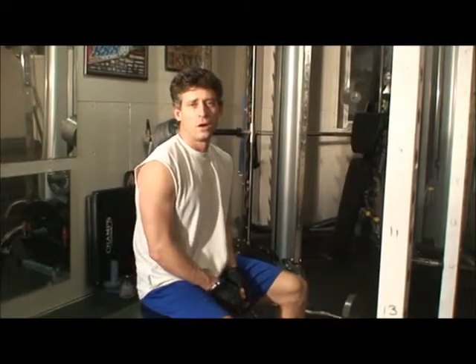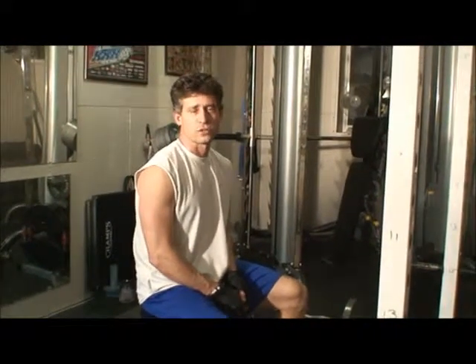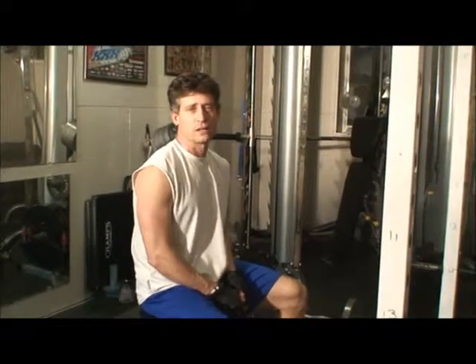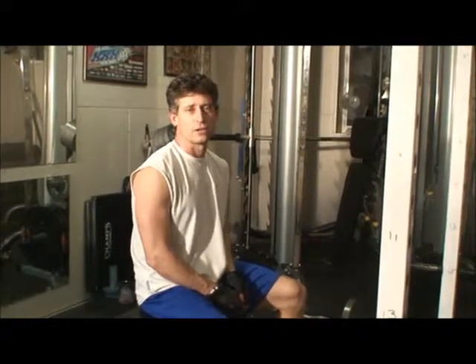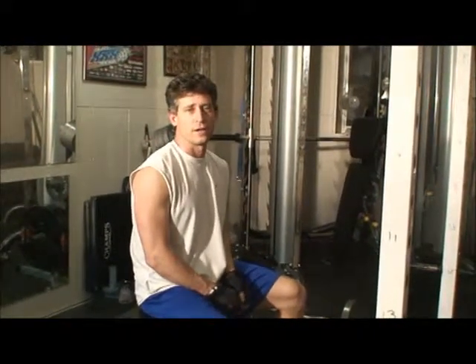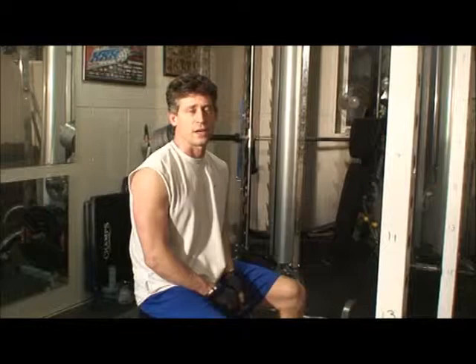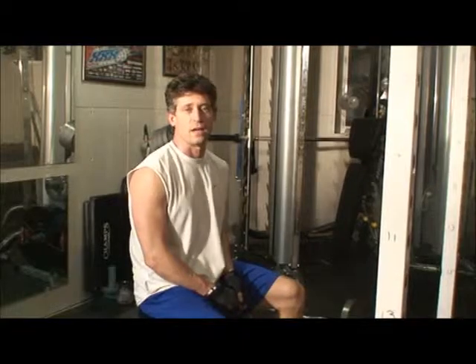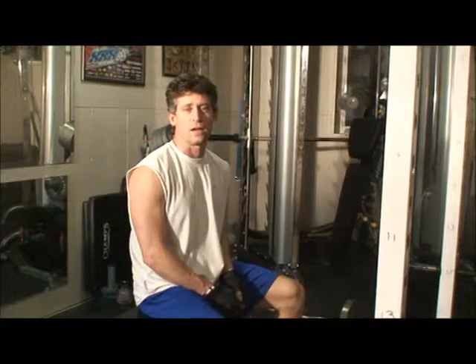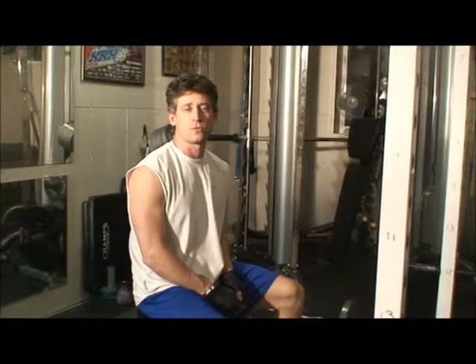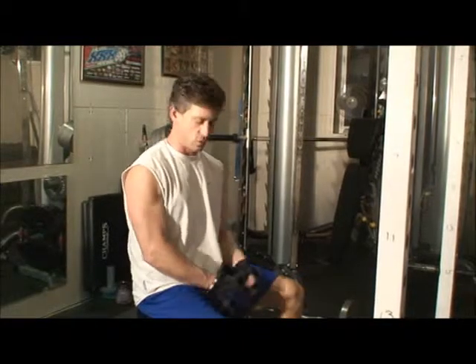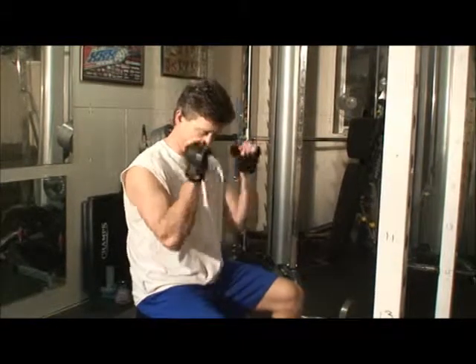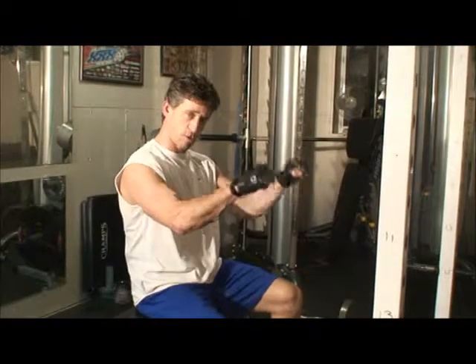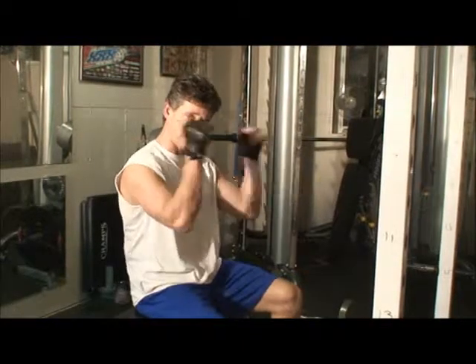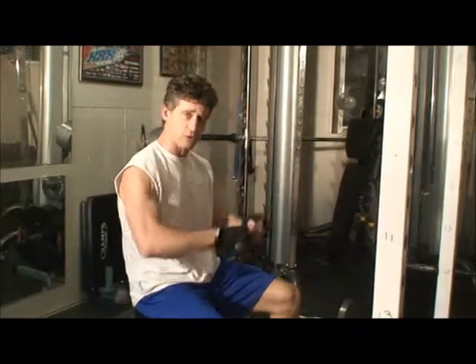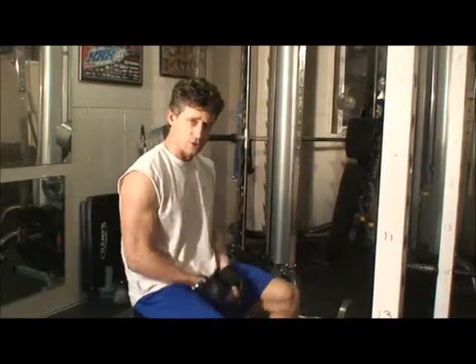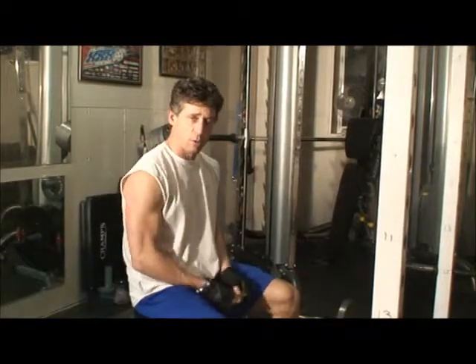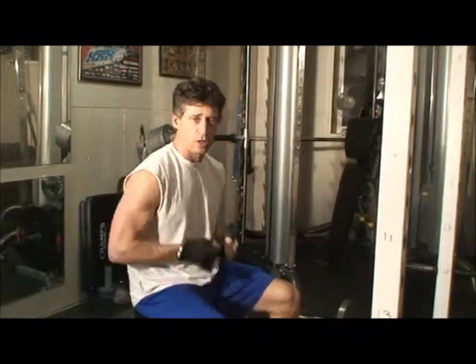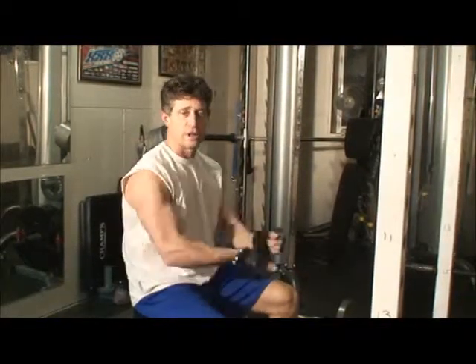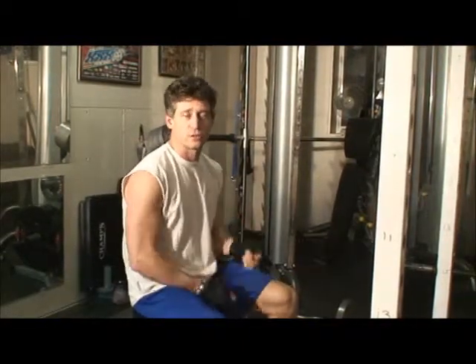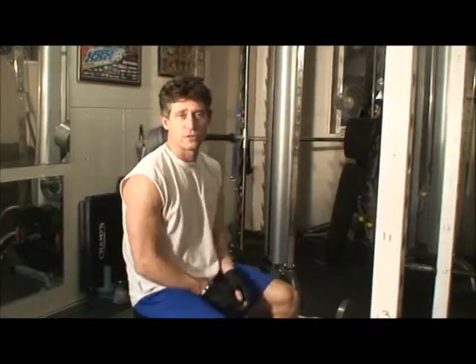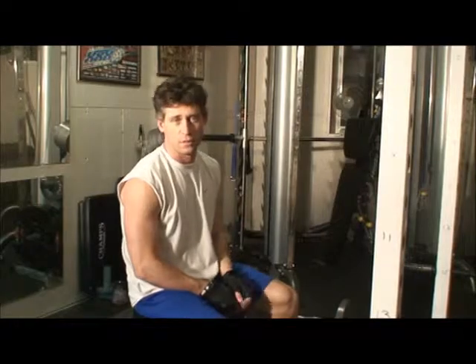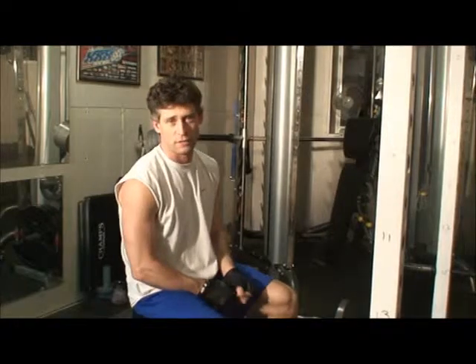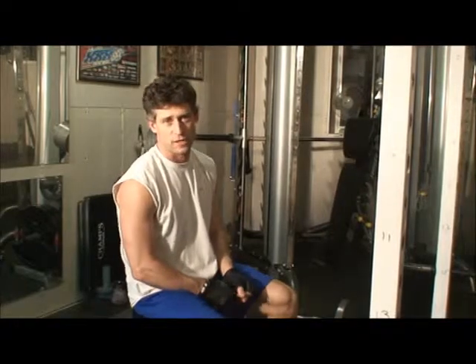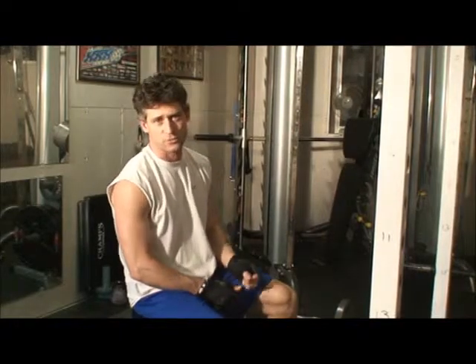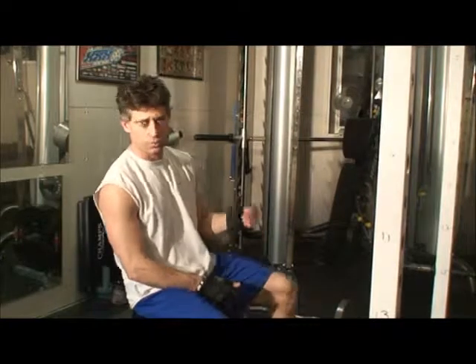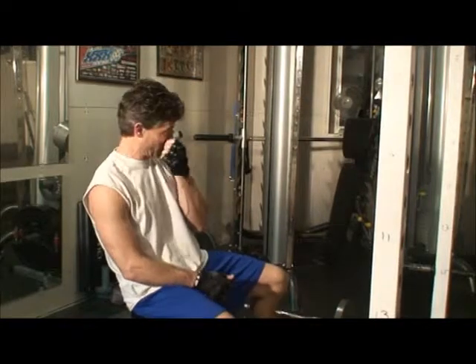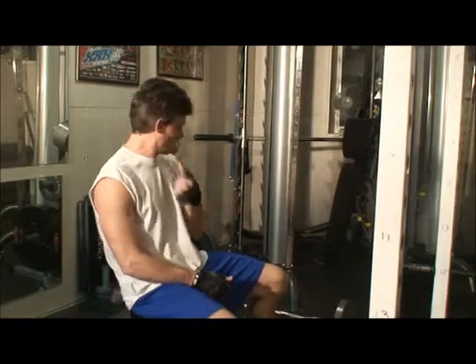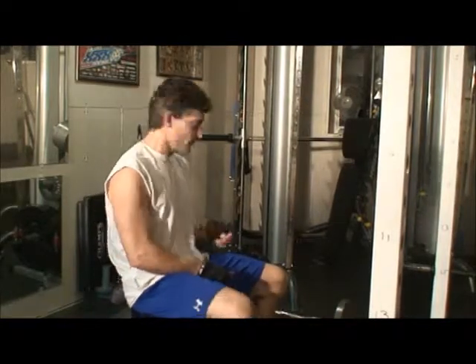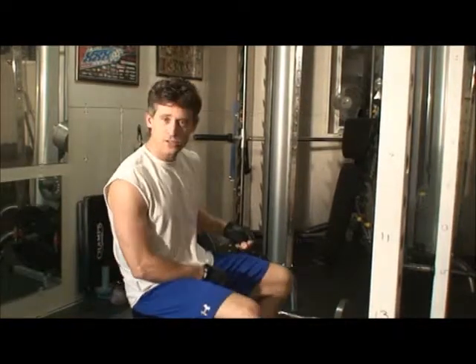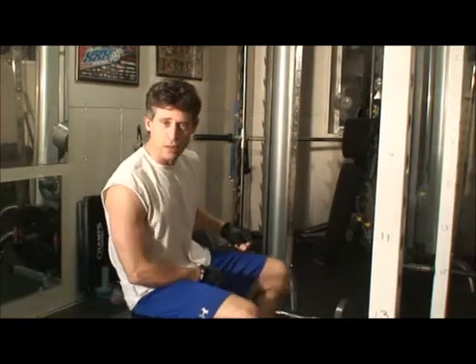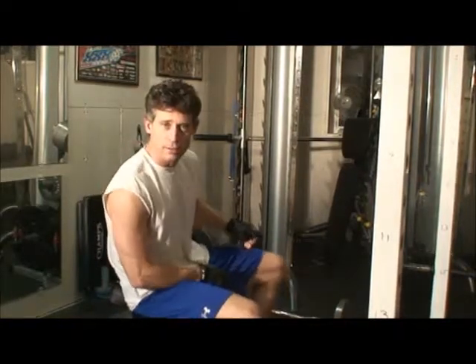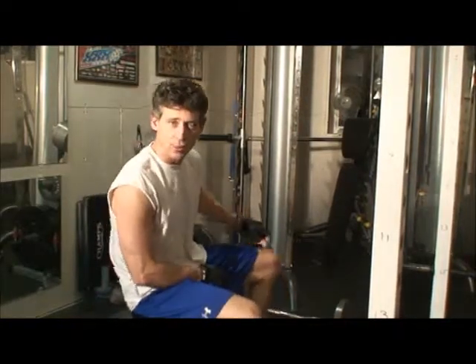Alright, so now let's do another set — we'll do the same skull crushers, and we'll add a little burnout set to it for the intermediate to advanced people. So let's get a bar and get to work.